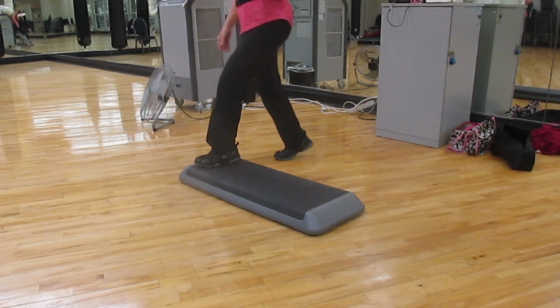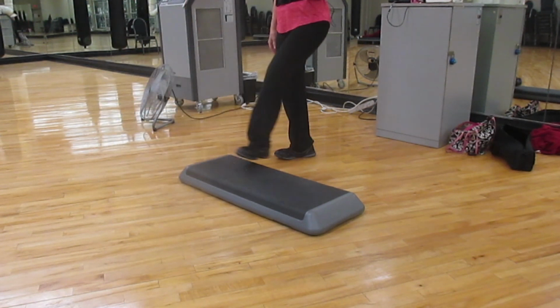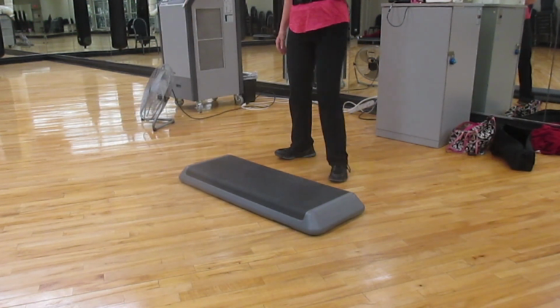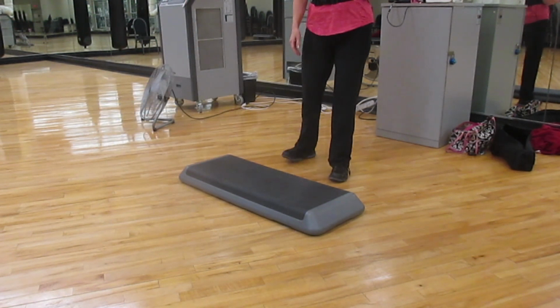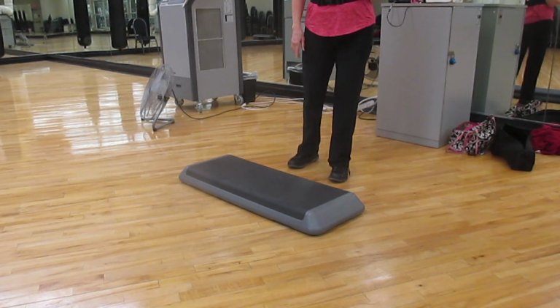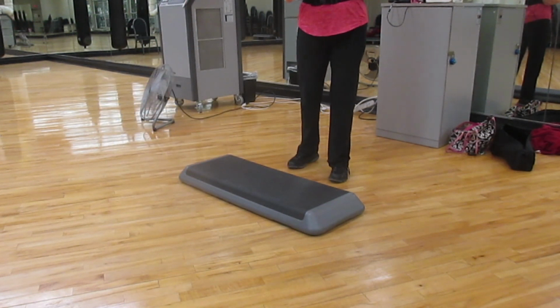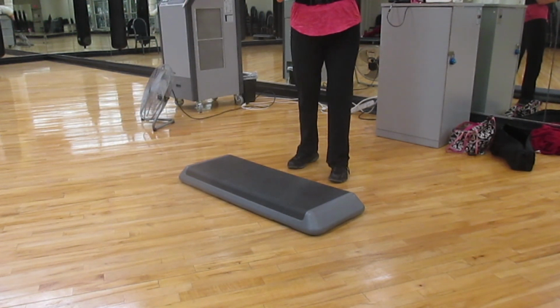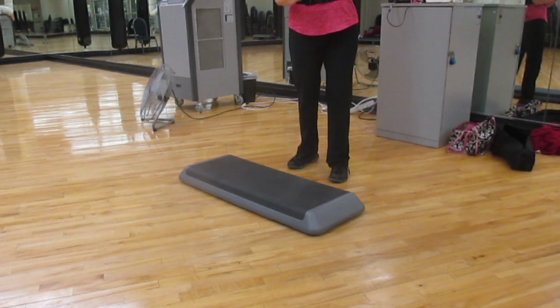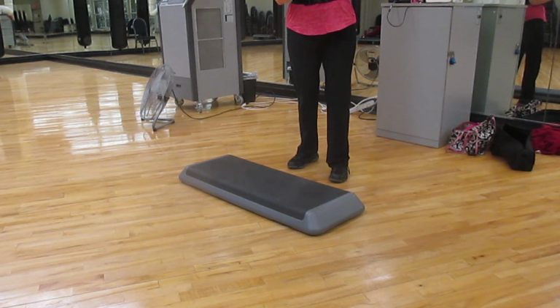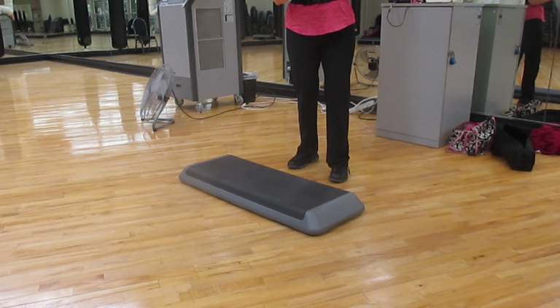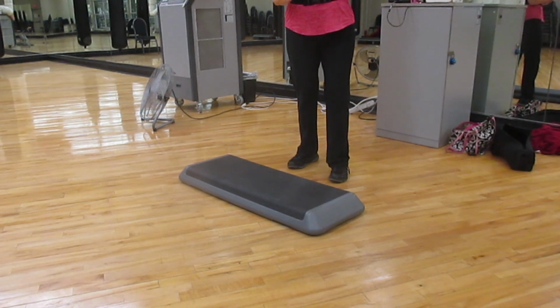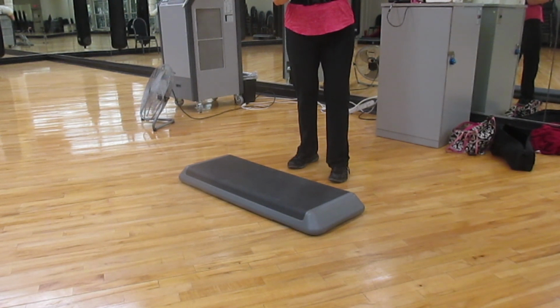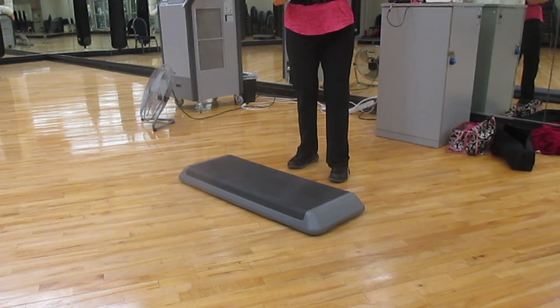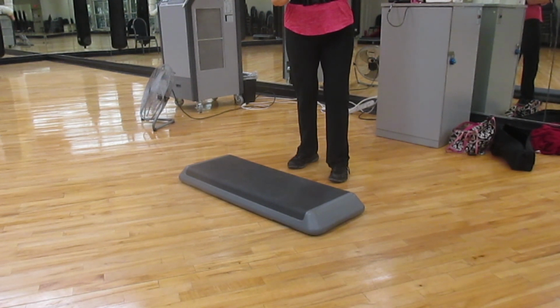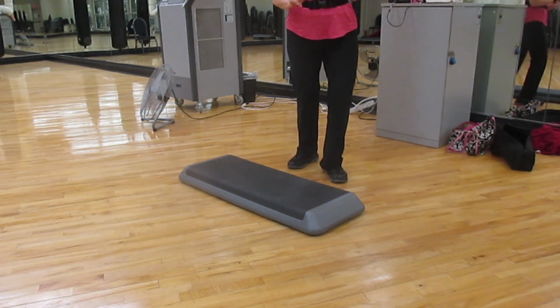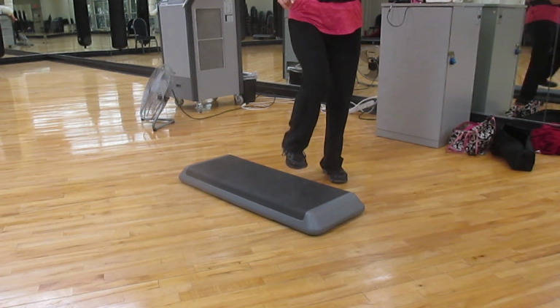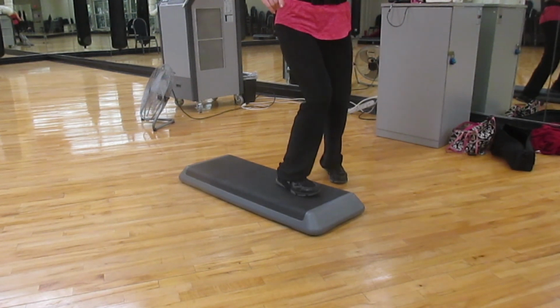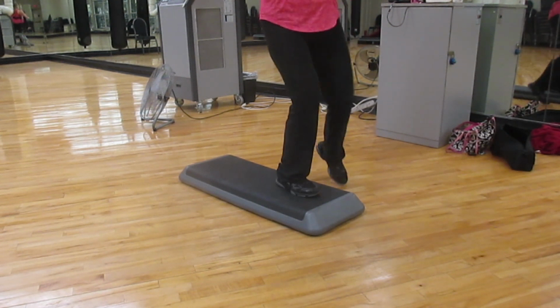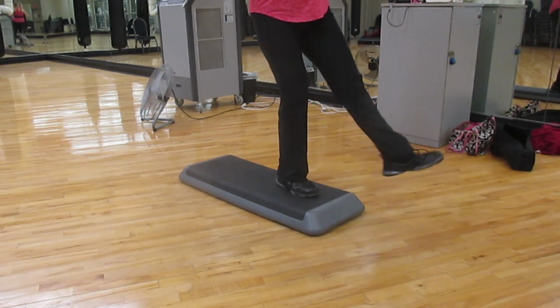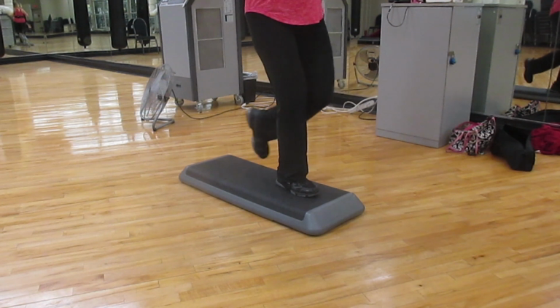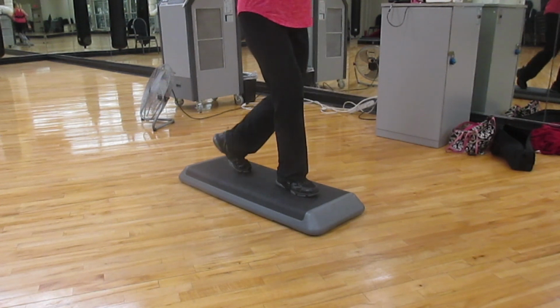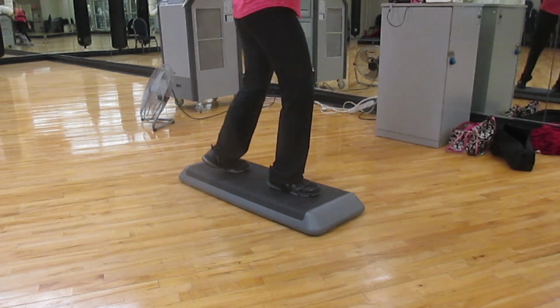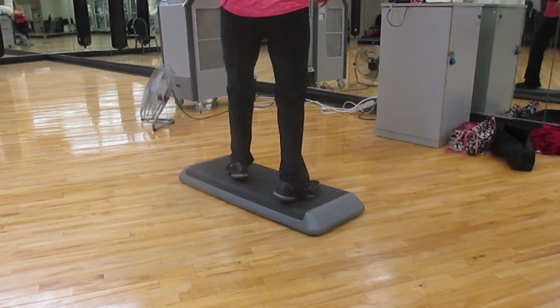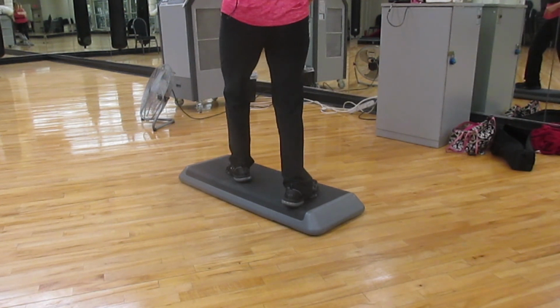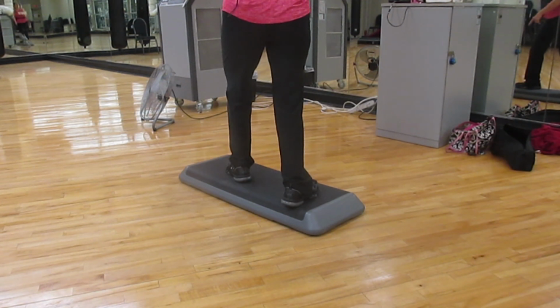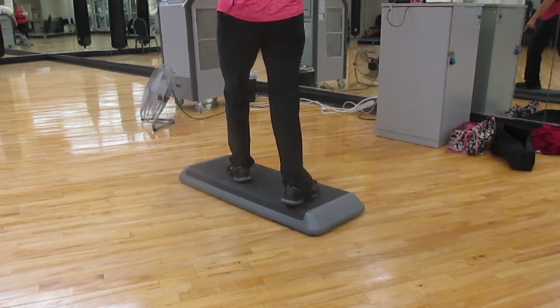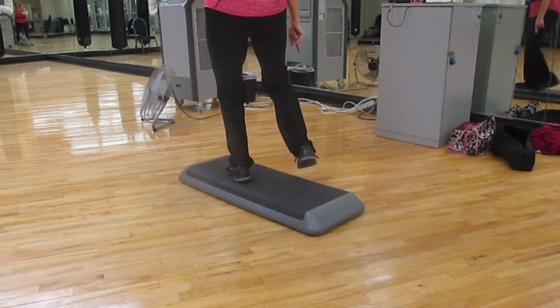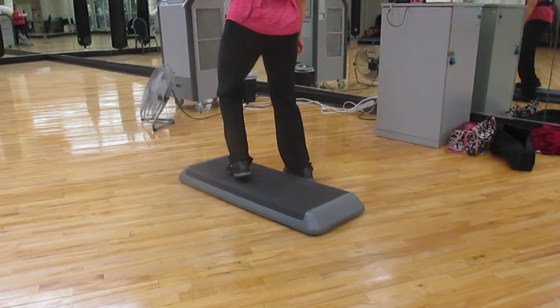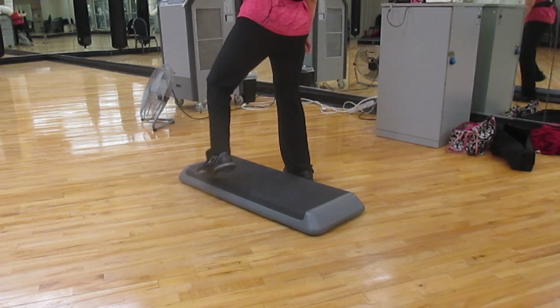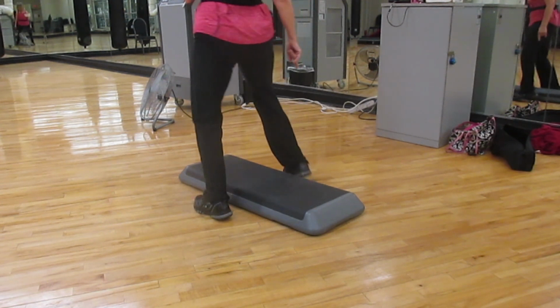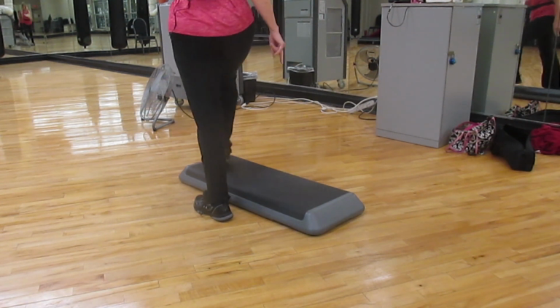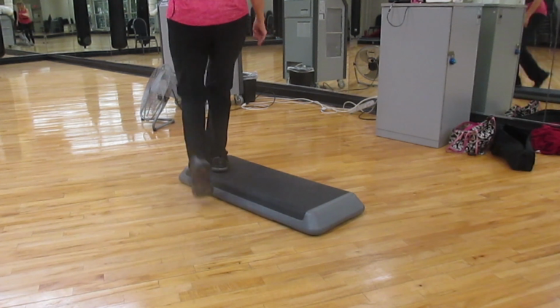Then: step, kick, tap, flip. Step, kick, tap, flip. Straddle. And a repeater here.